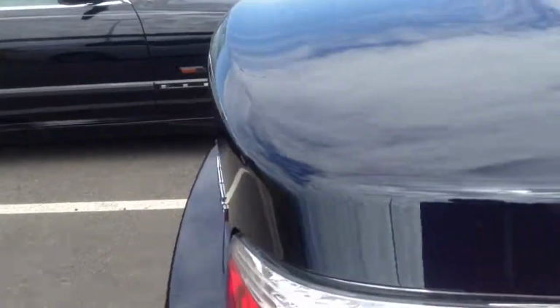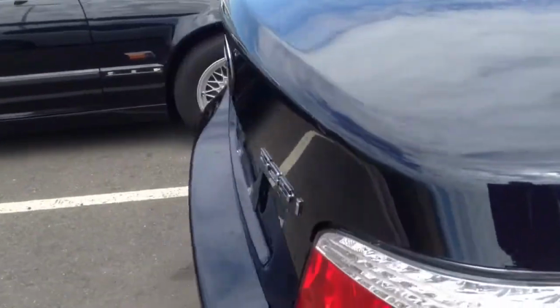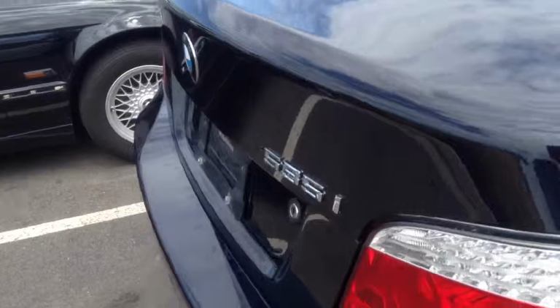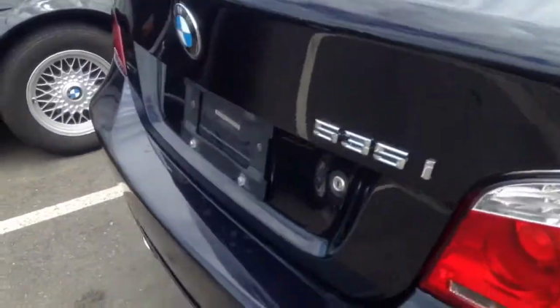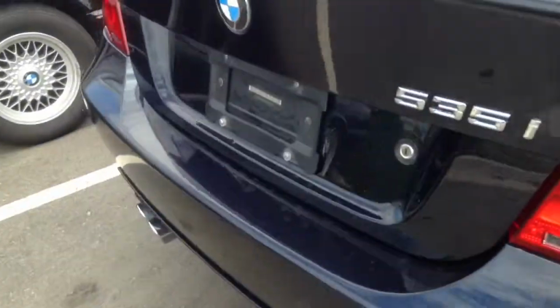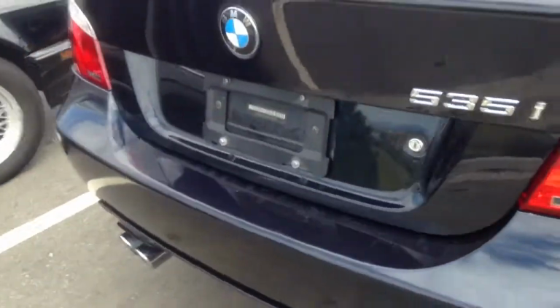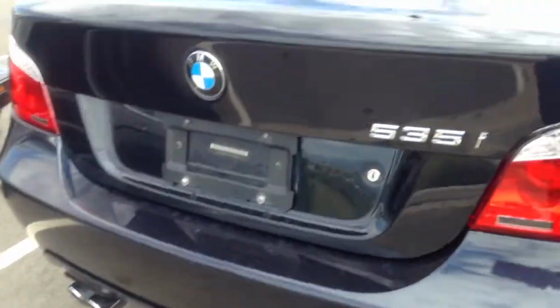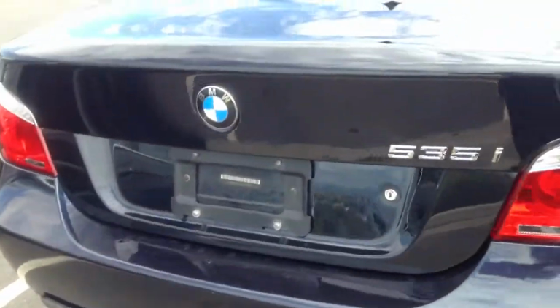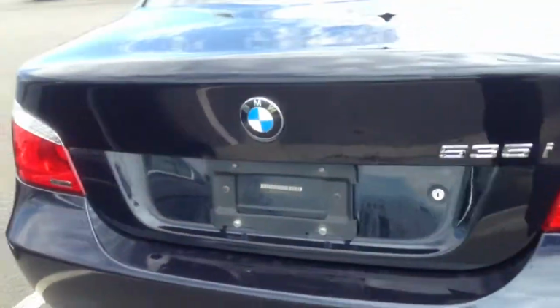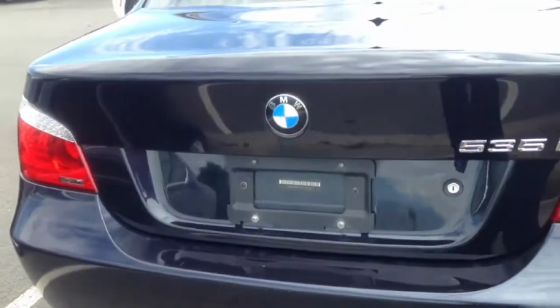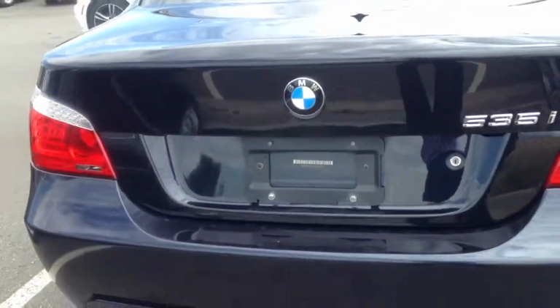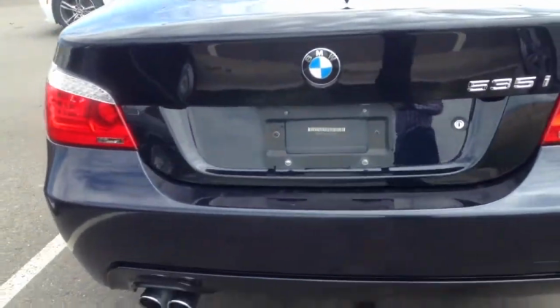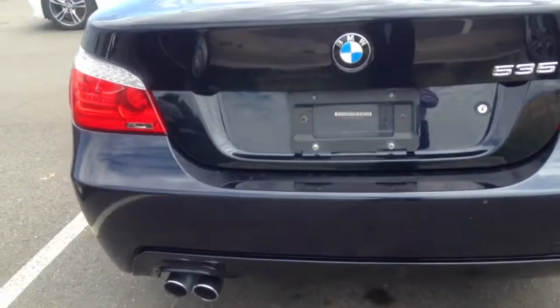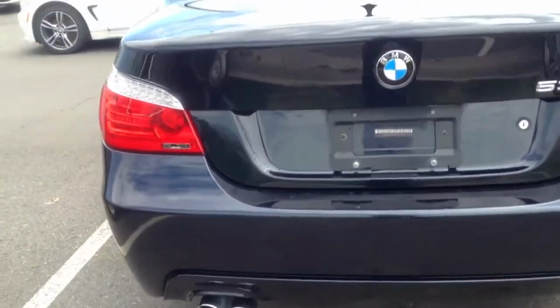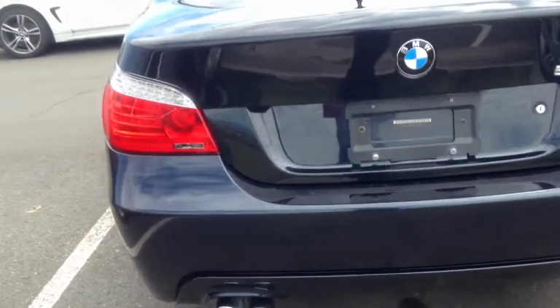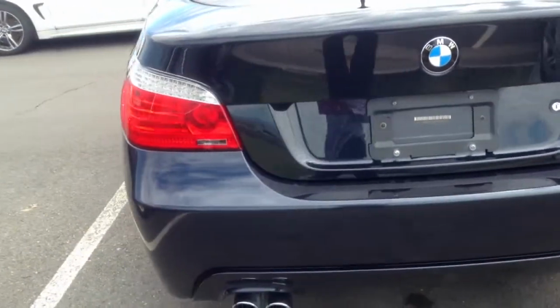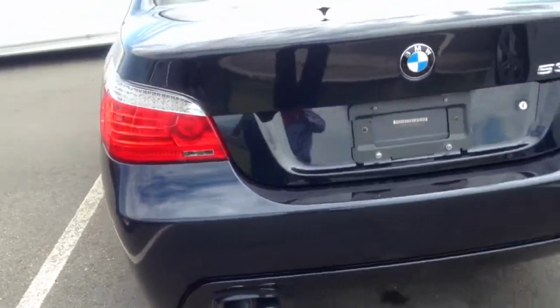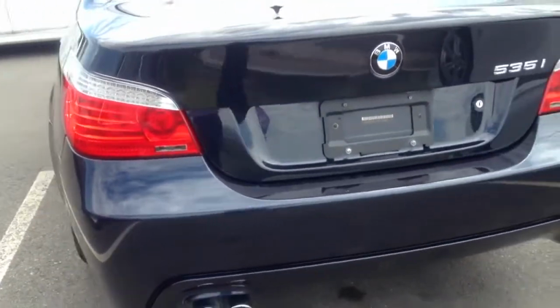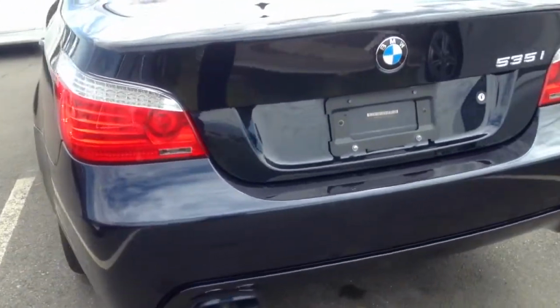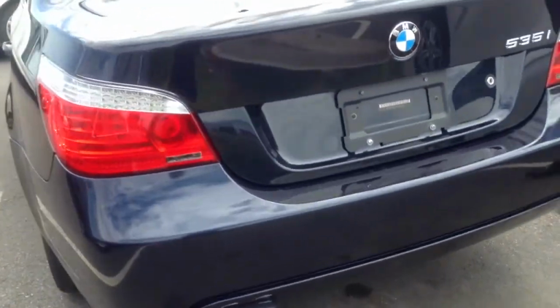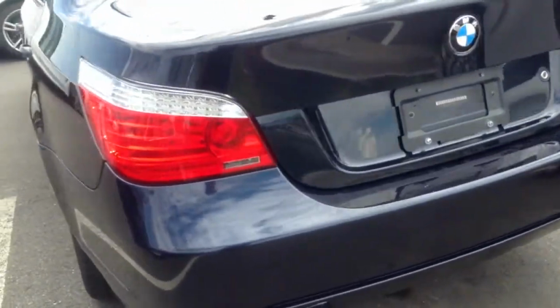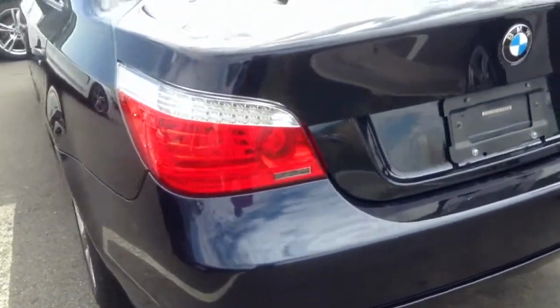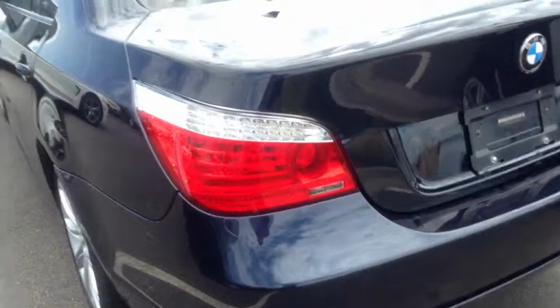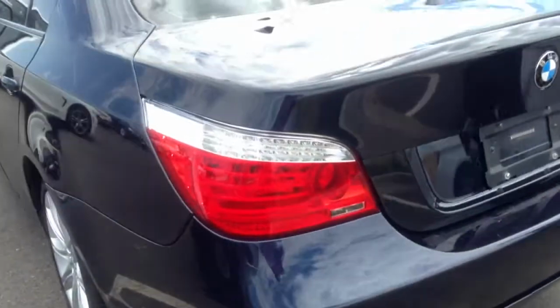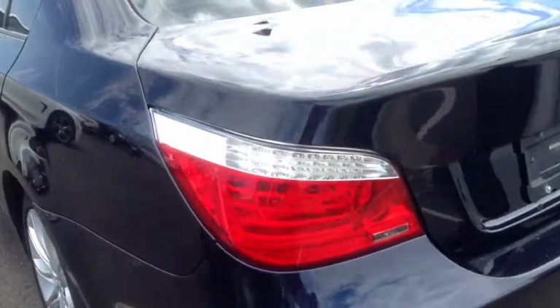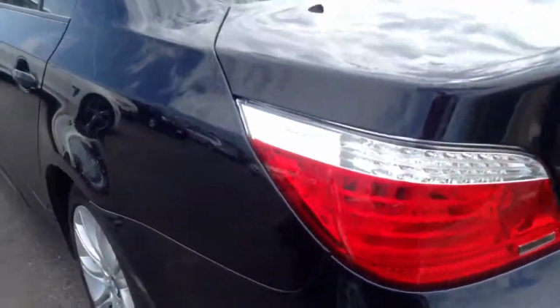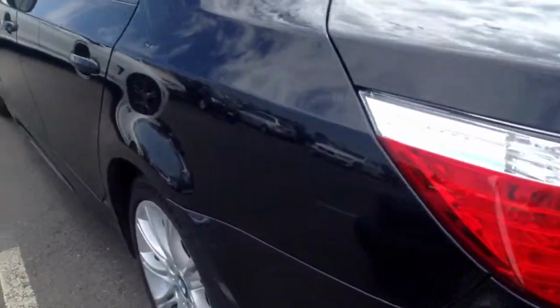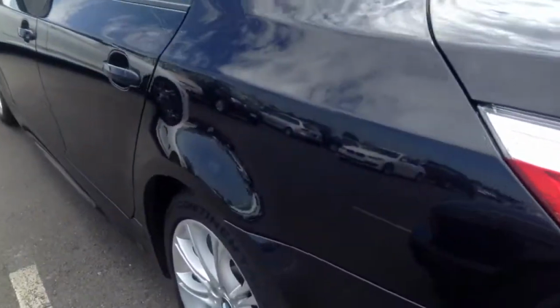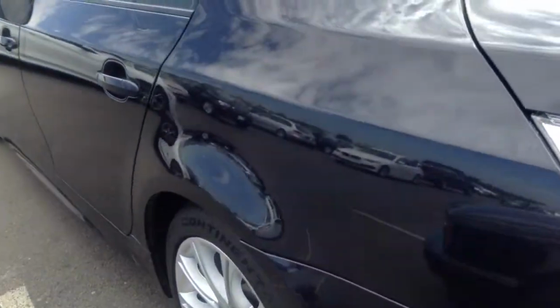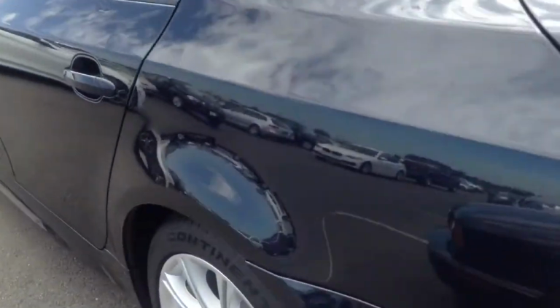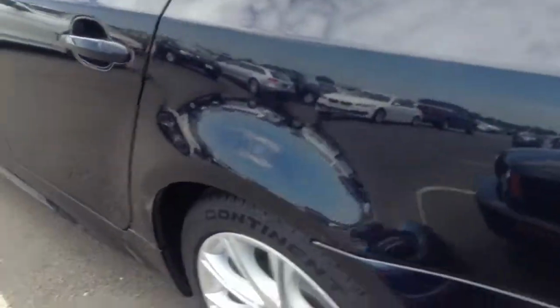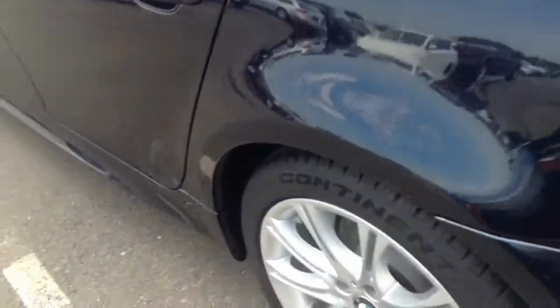Looks like this vehicle was traded in over the weekend and is getting ready to go through our inspection process, but from what I can see, this car looks very, very clean.